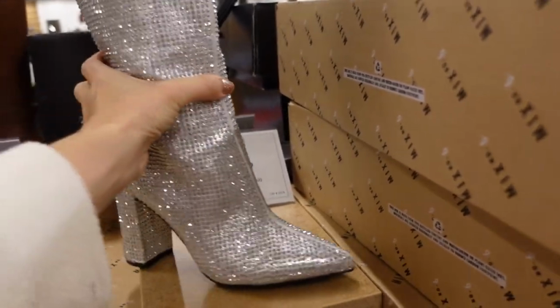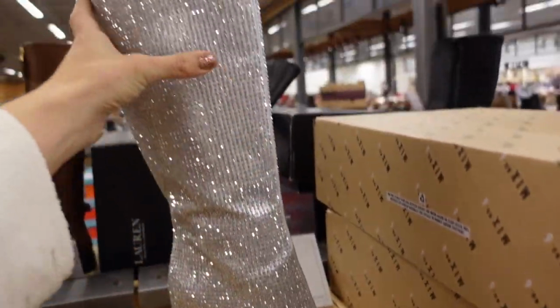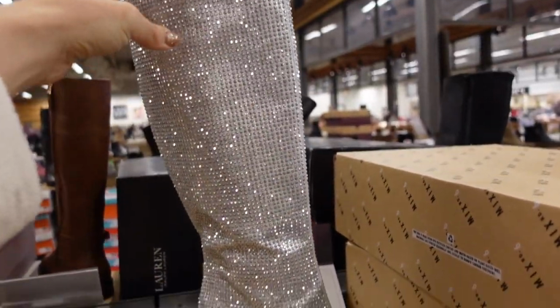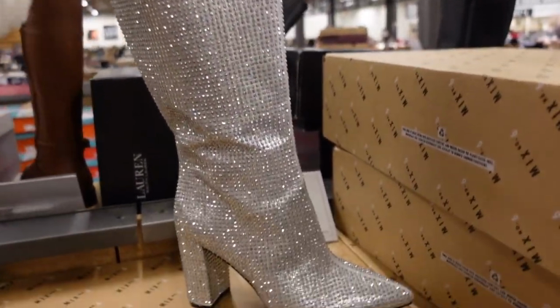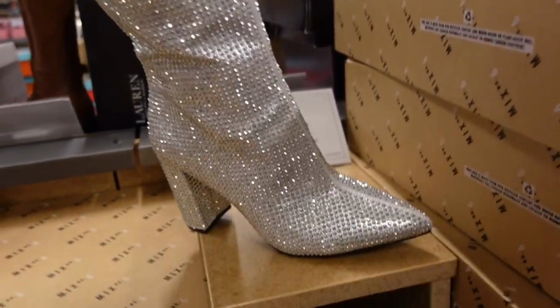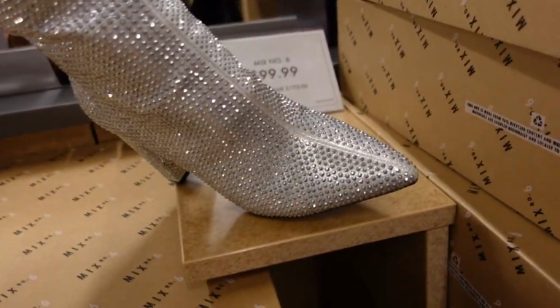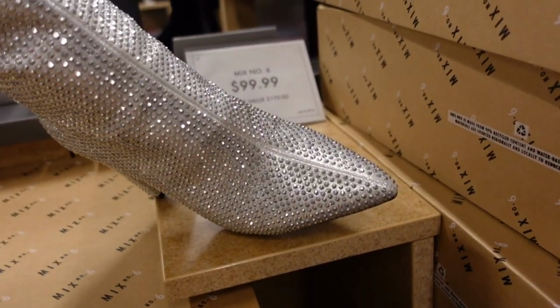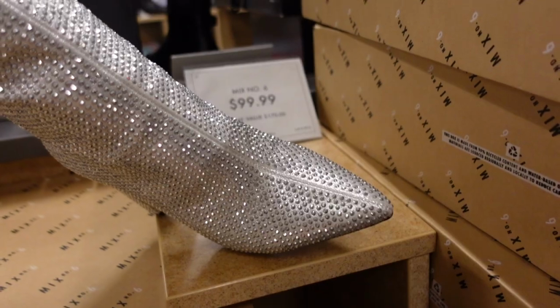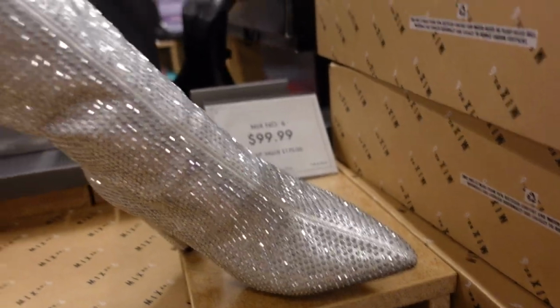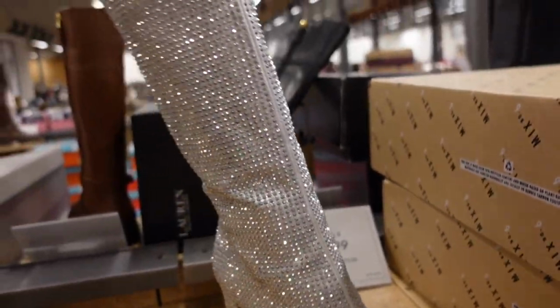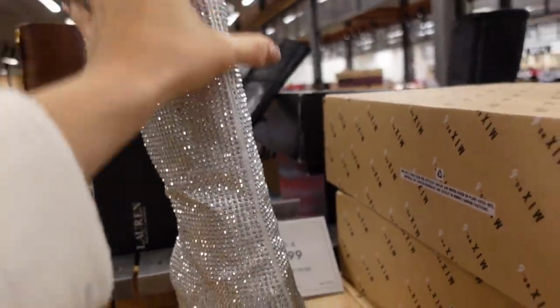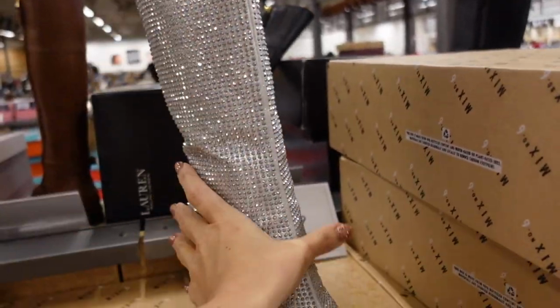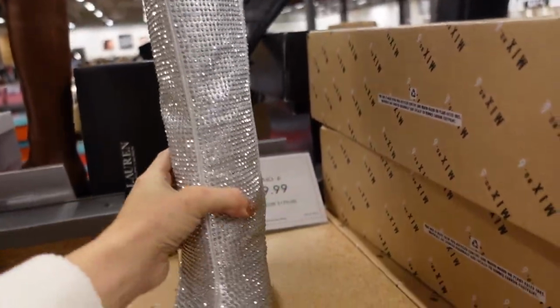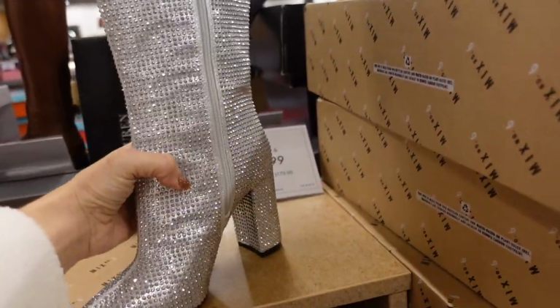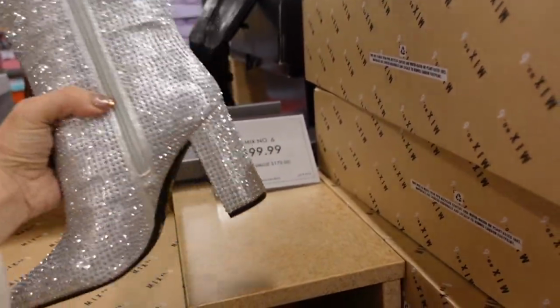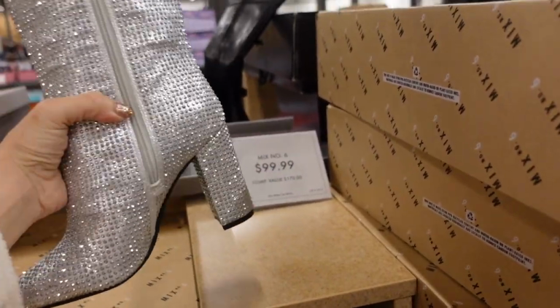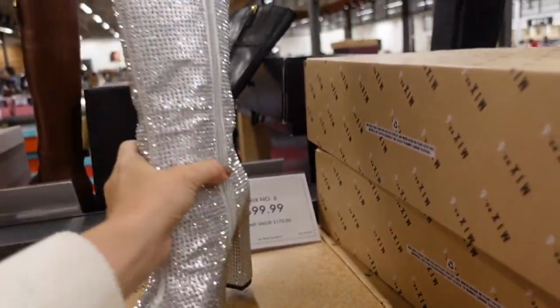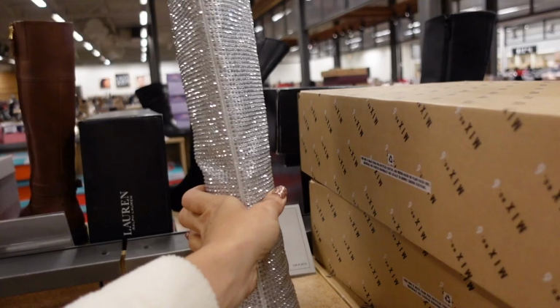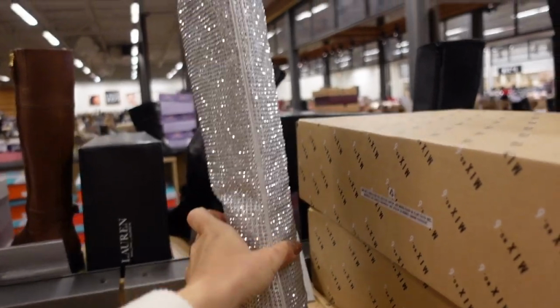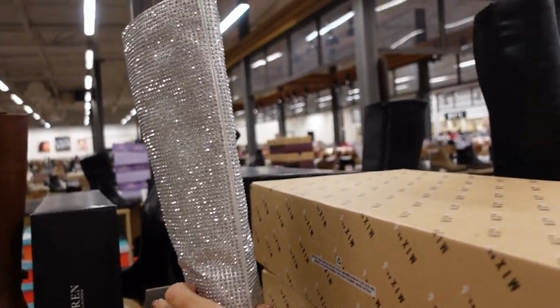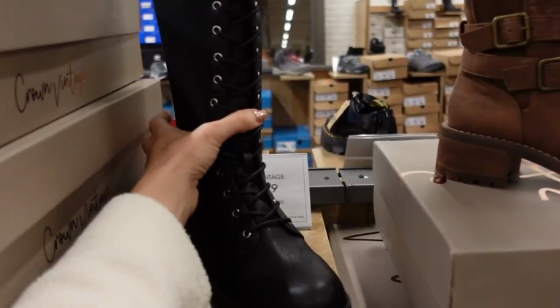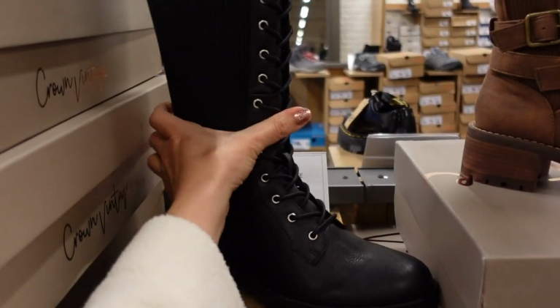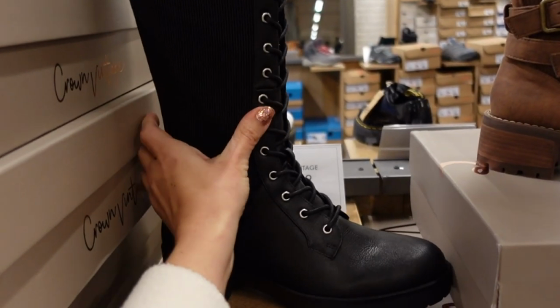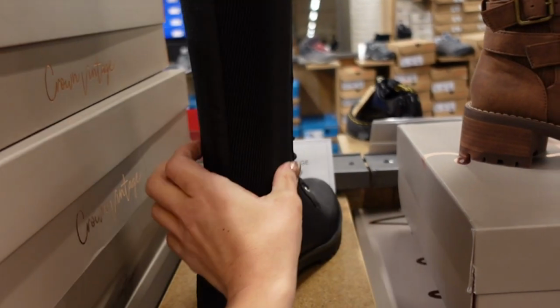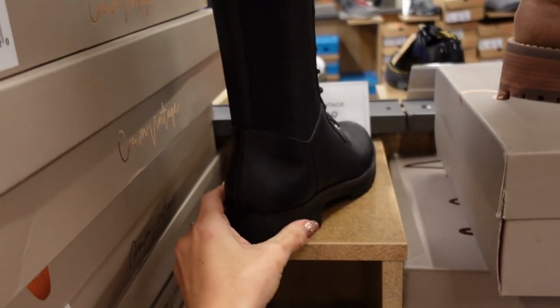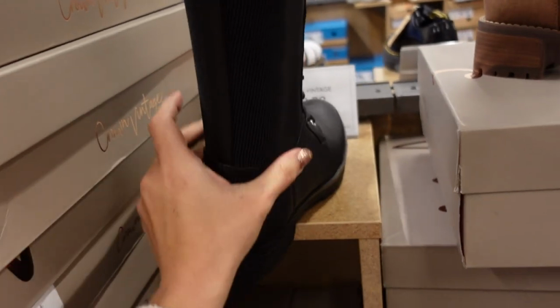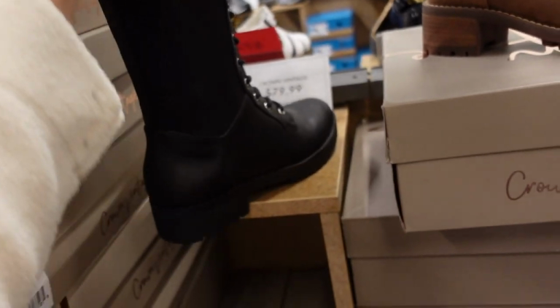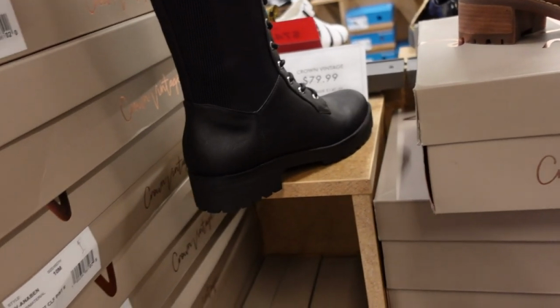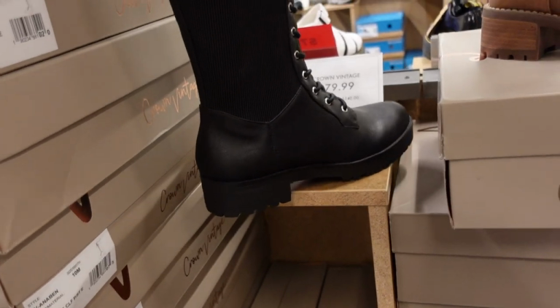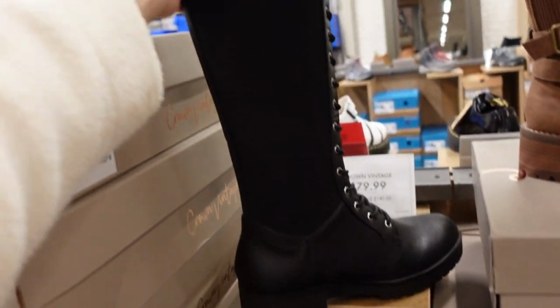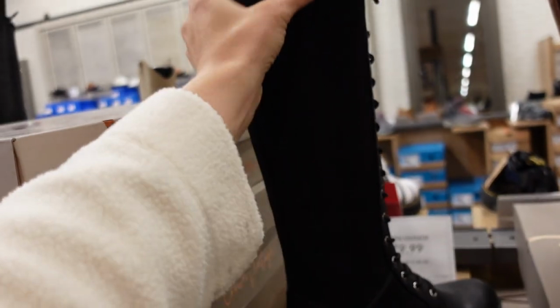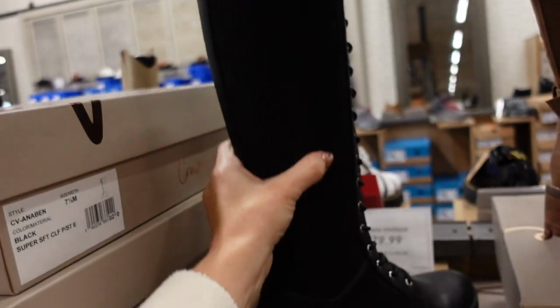I shared a similar boot — a little shorter — from Walmart Madden NYC. Now I'm seeing a taller option with full rhinestone, pointed toe, seam detailing, chunky heel on the back. These are $99.99.